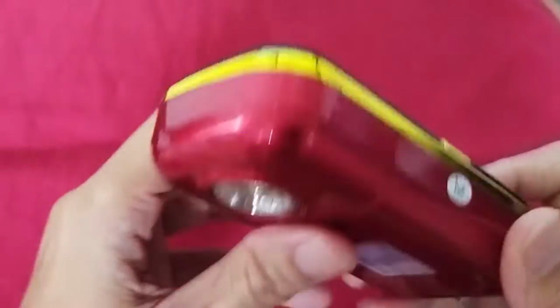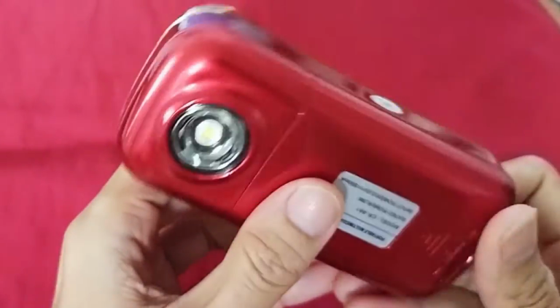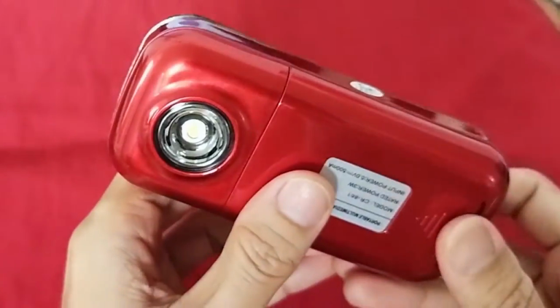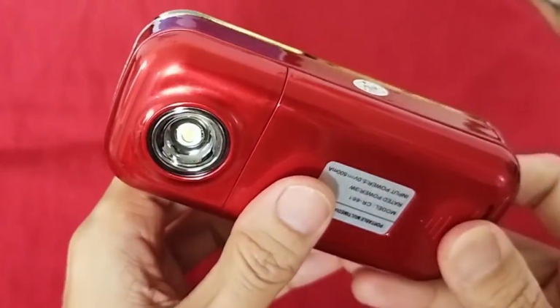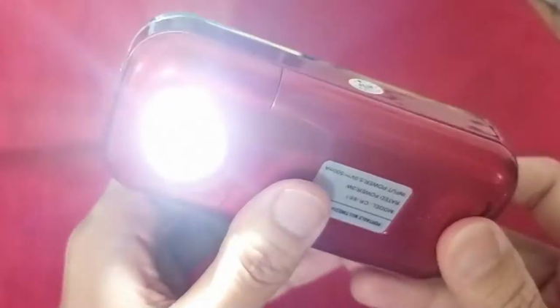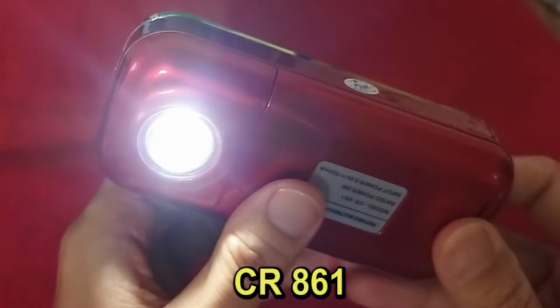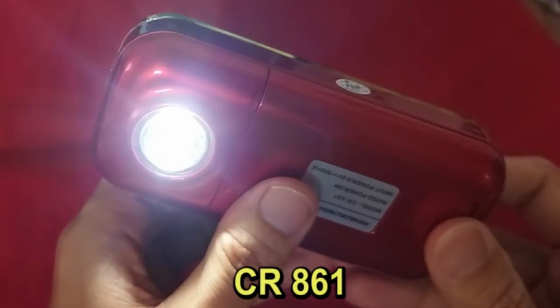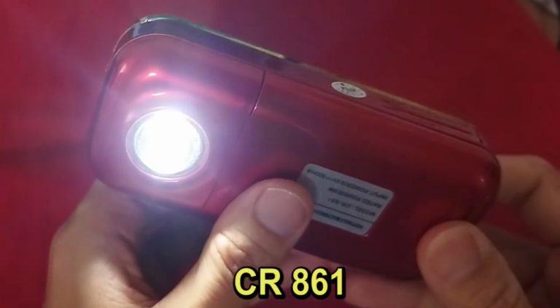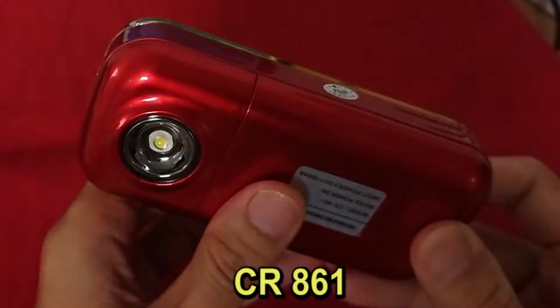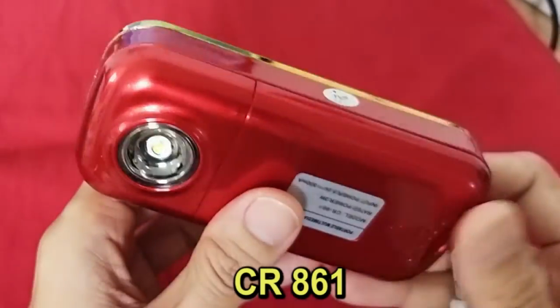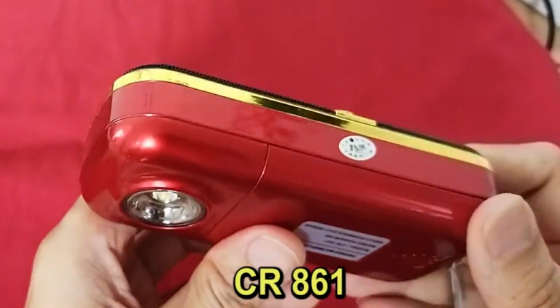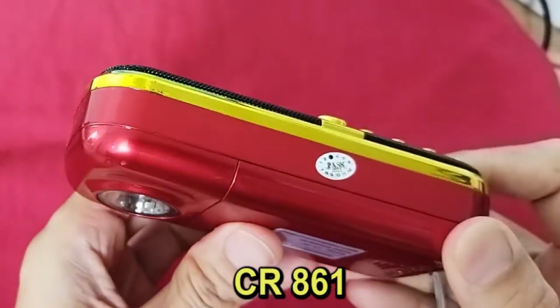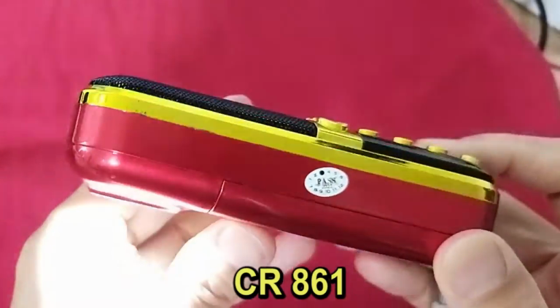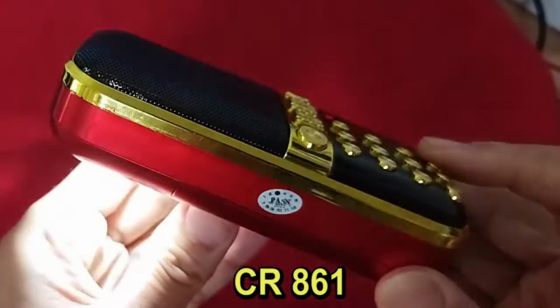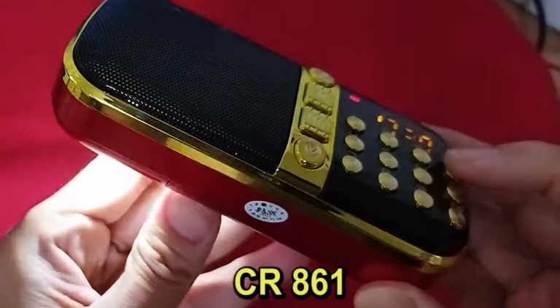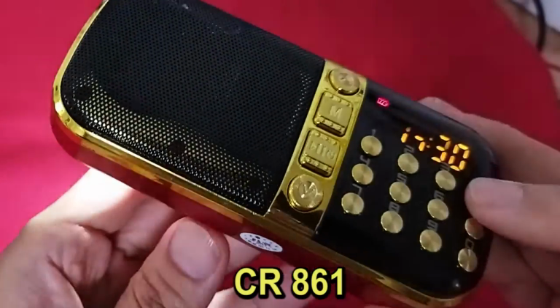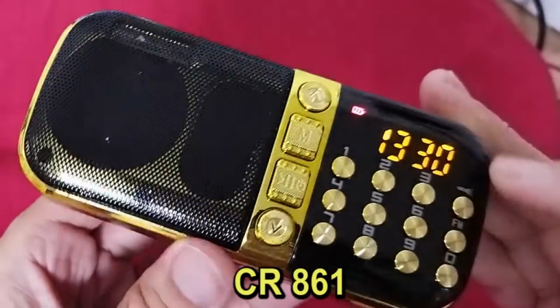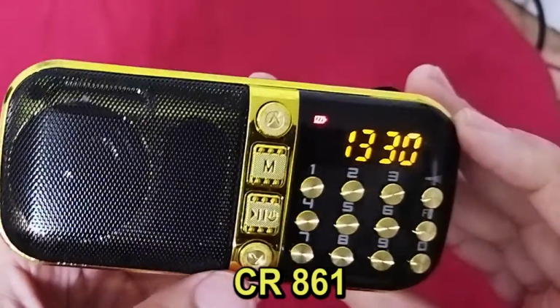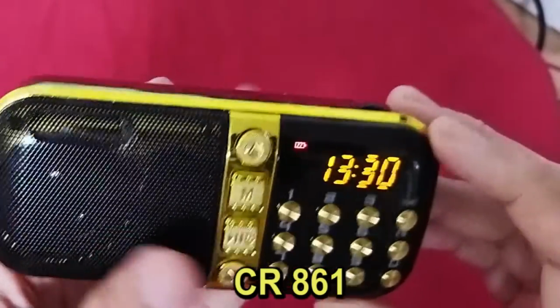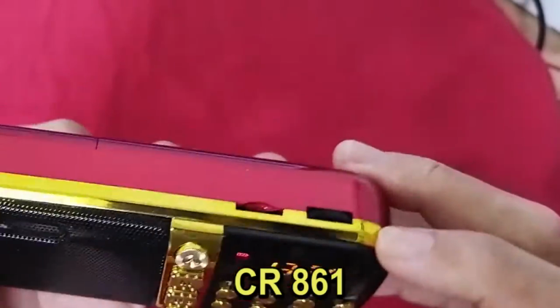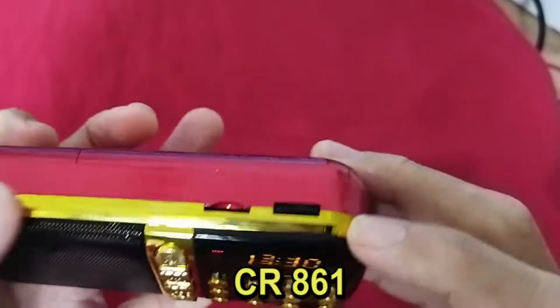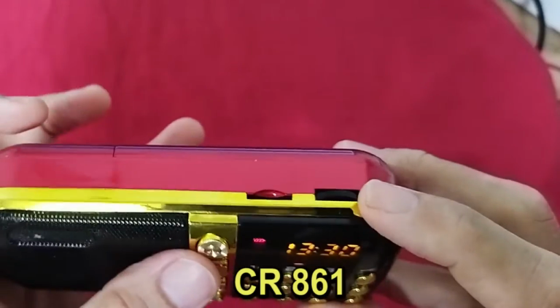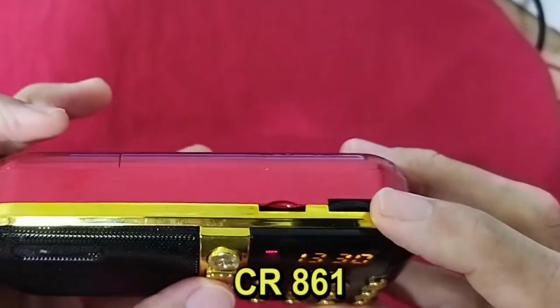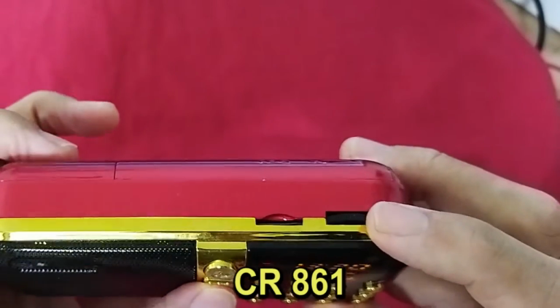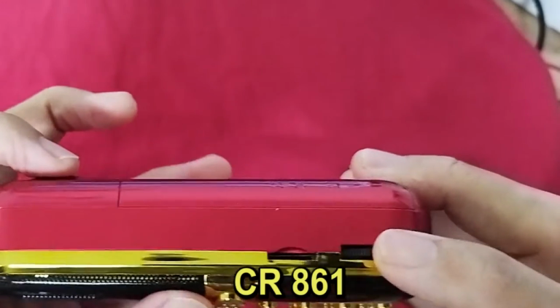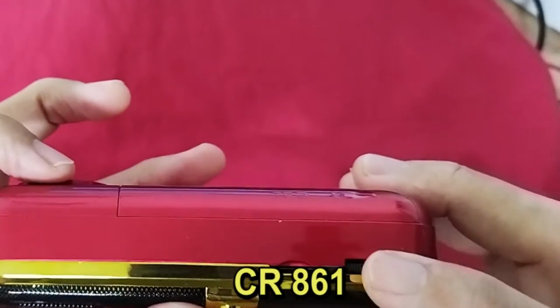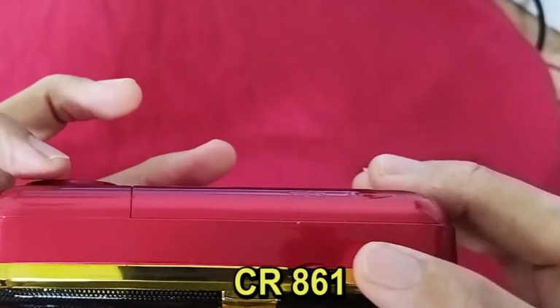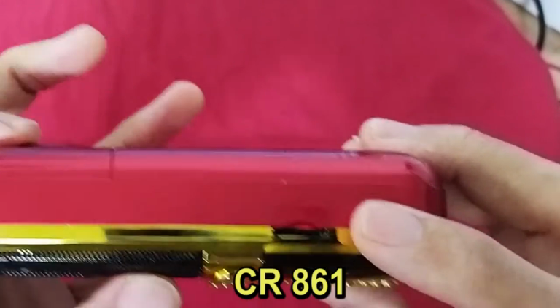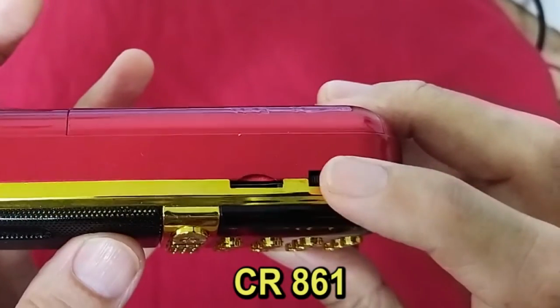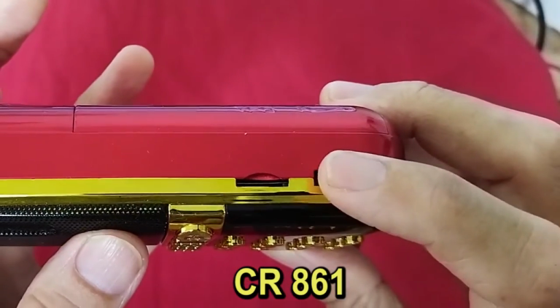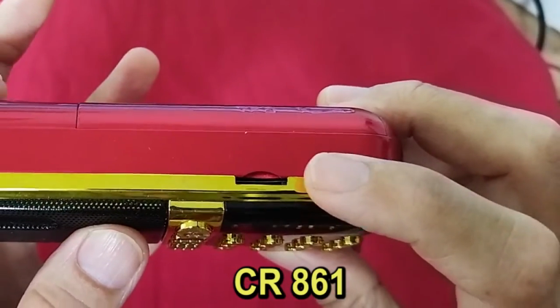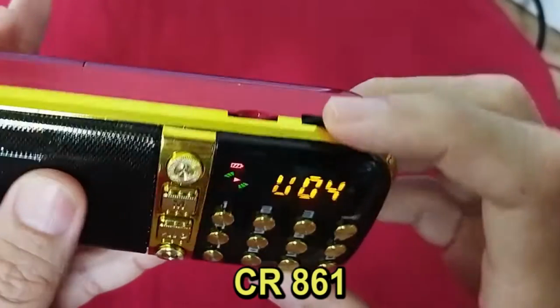Besides the digital clock, the other good features on this radio are the flashlight, the relatively long battery life, and one of the most important features is the analog-like scrollable volume button.